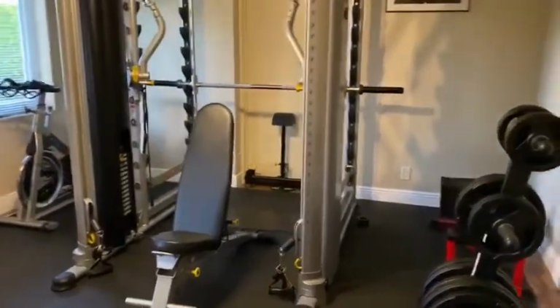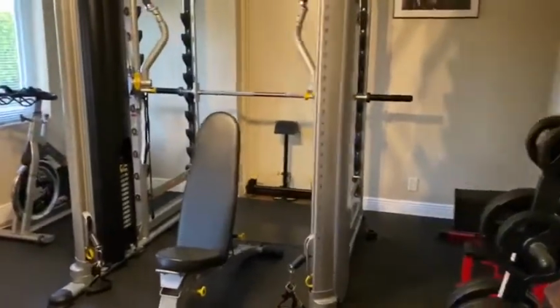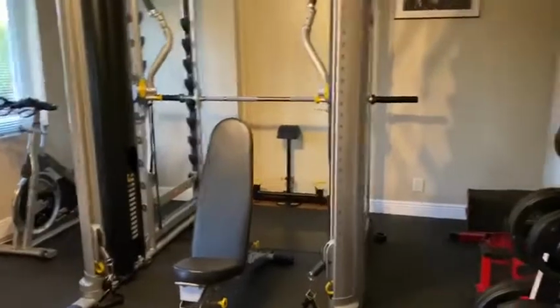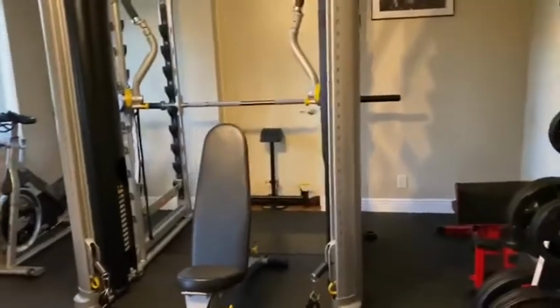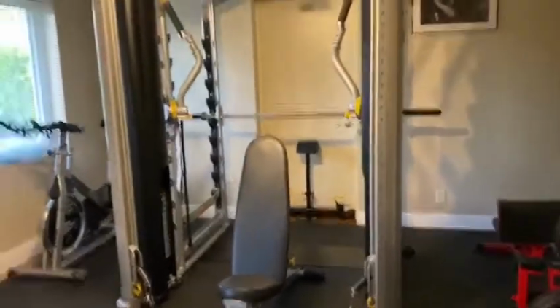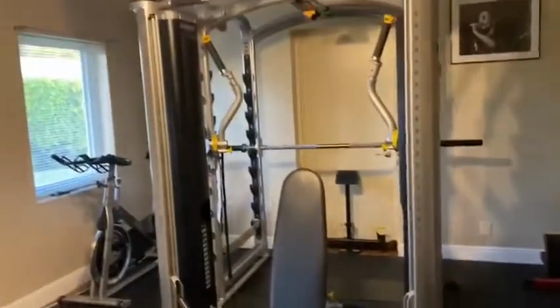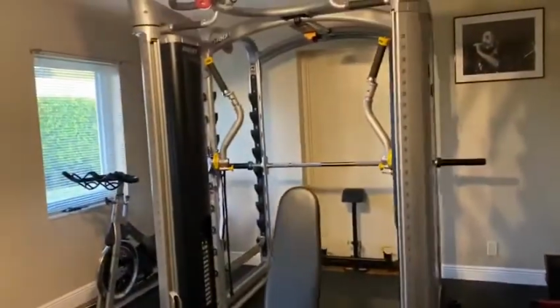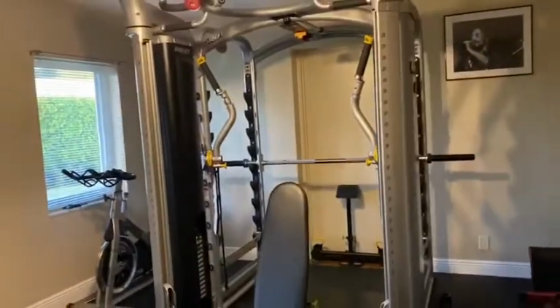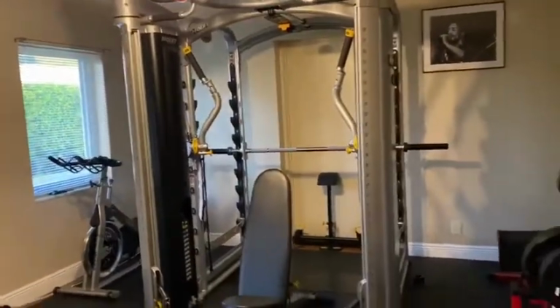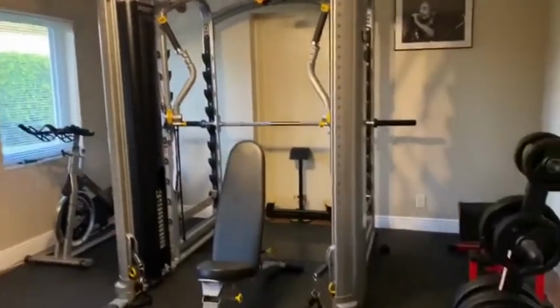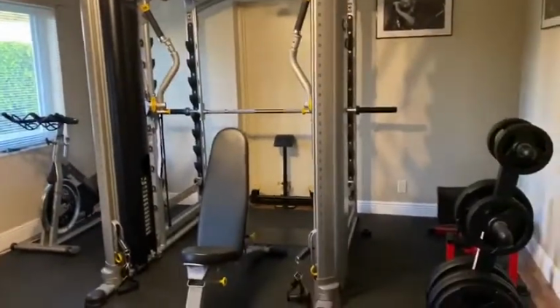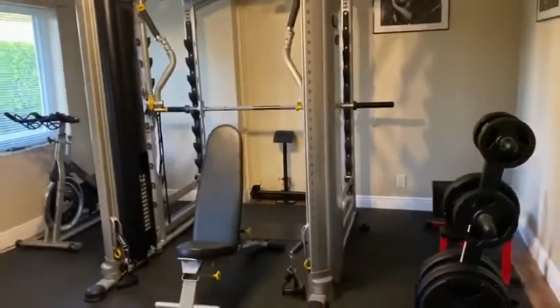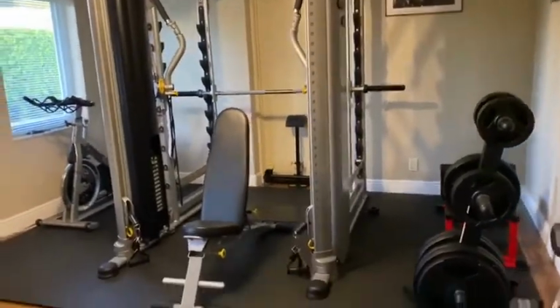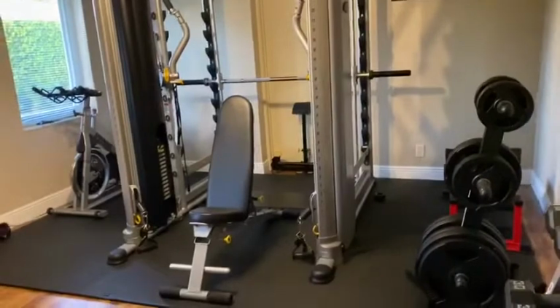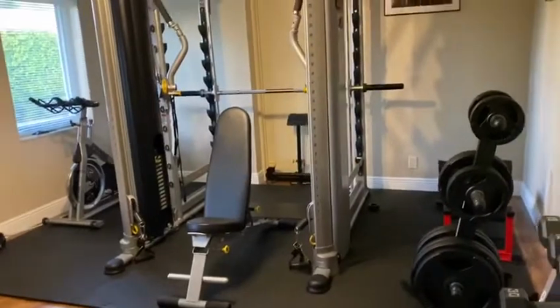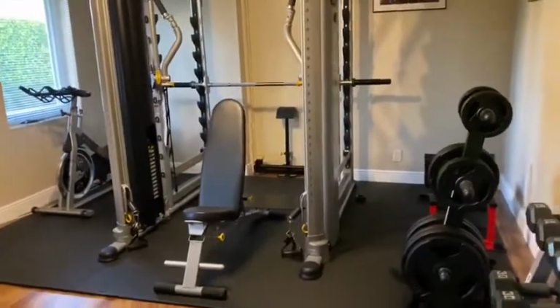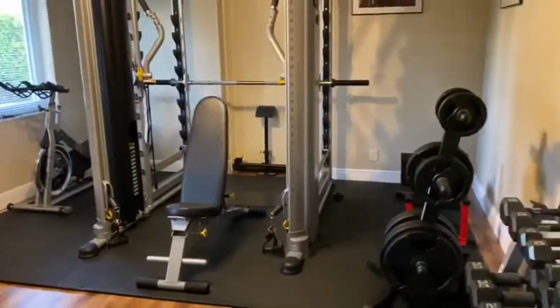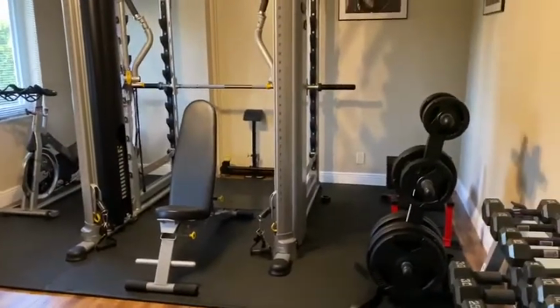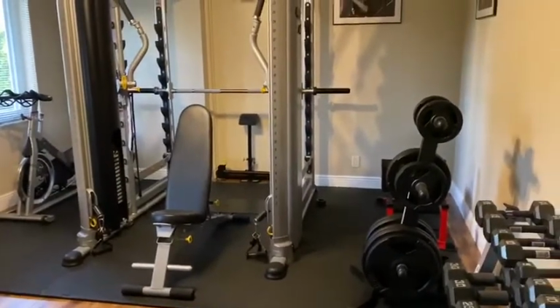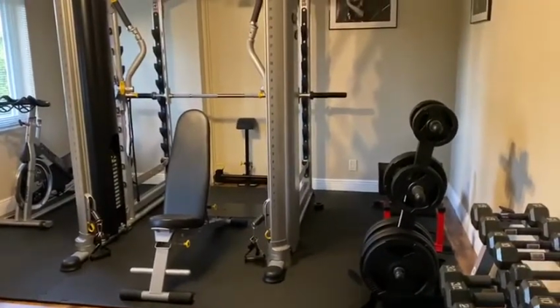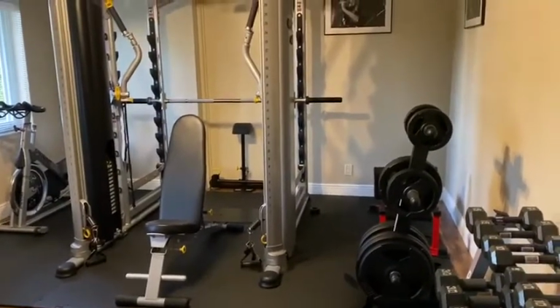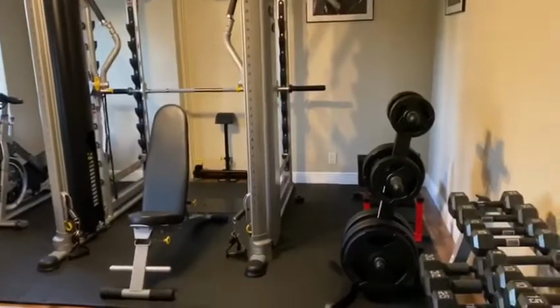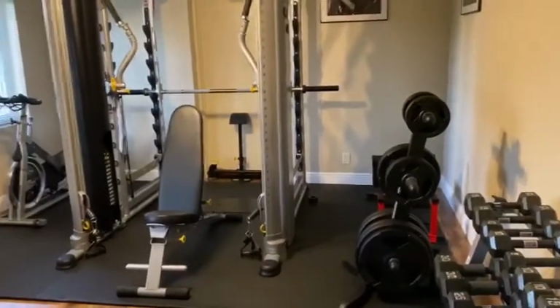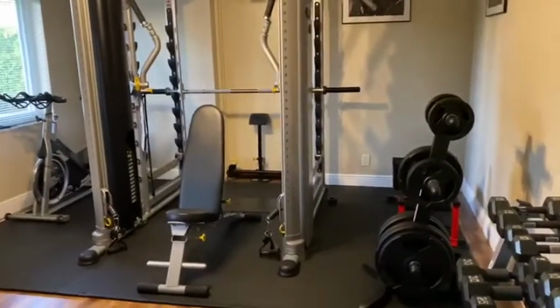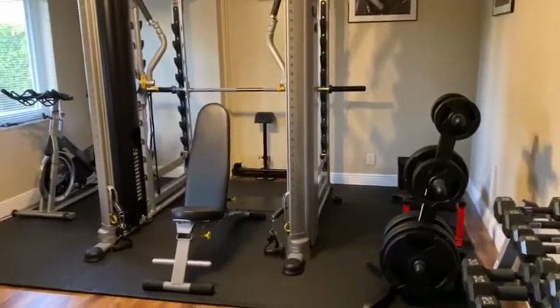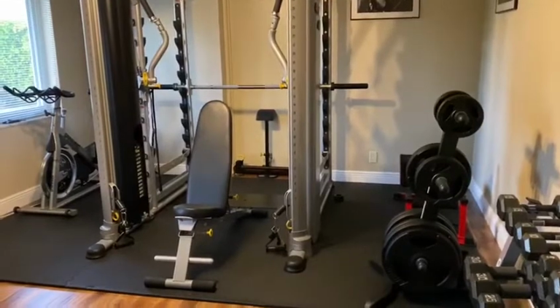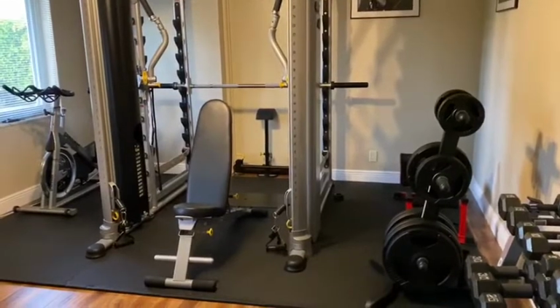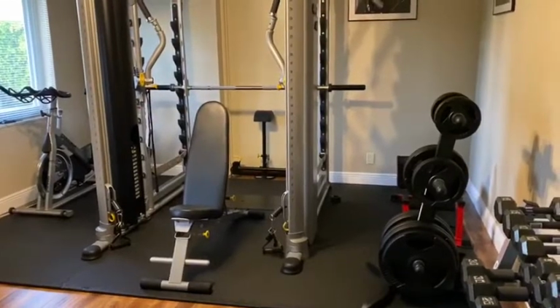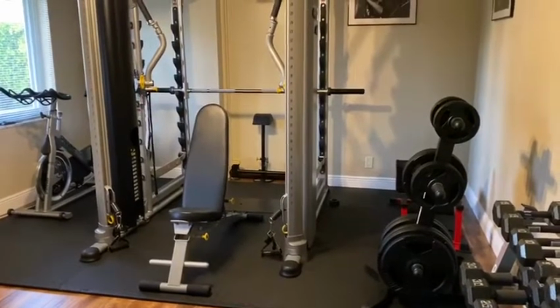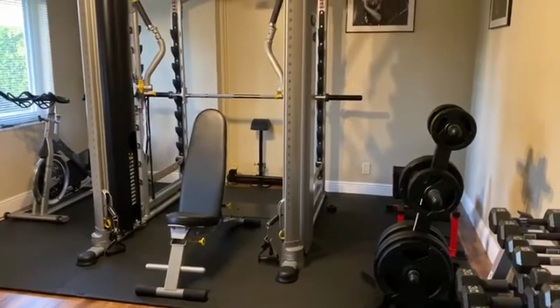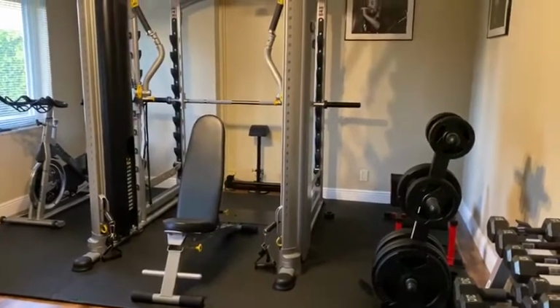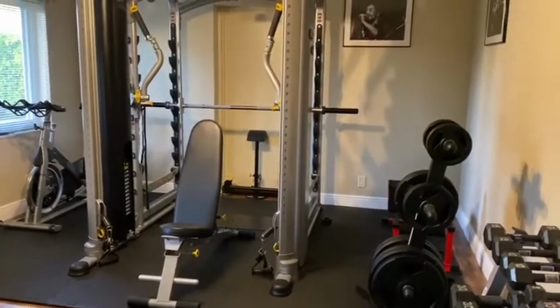So this is just some of the equipment that I have here. More videos to come to show you how to actually stay safe when you do go to the gym, and some of the safety precautions that you should take. See you soon!